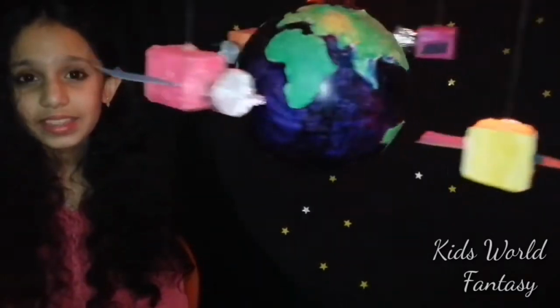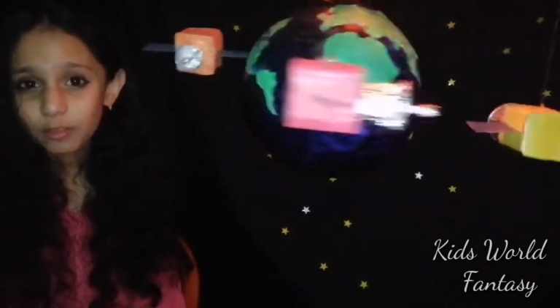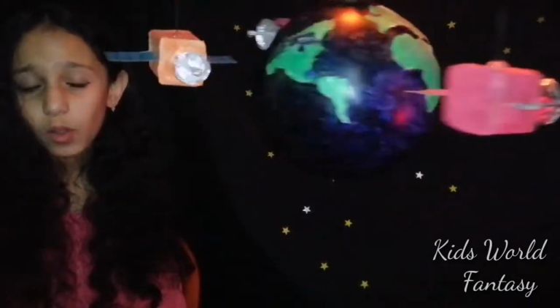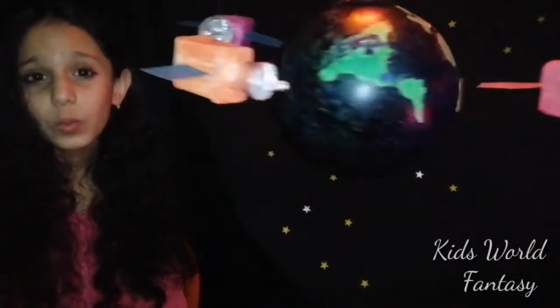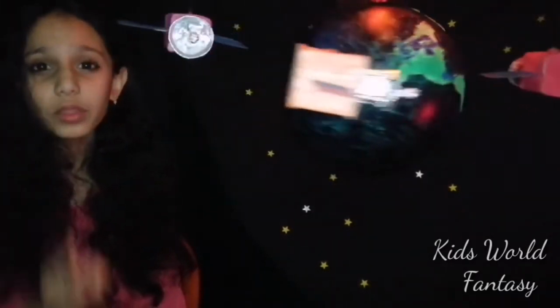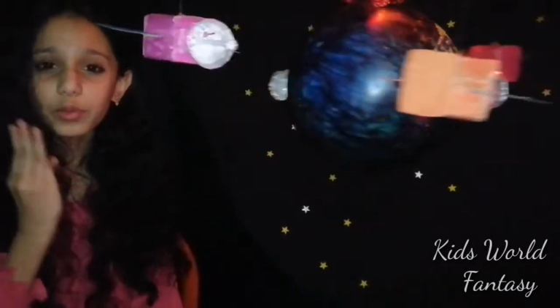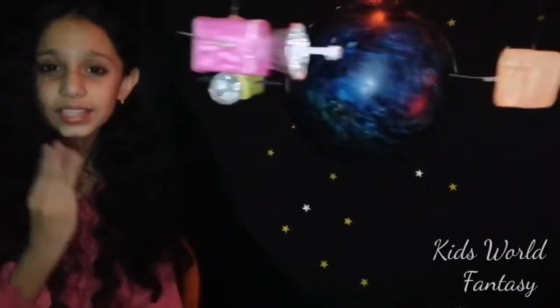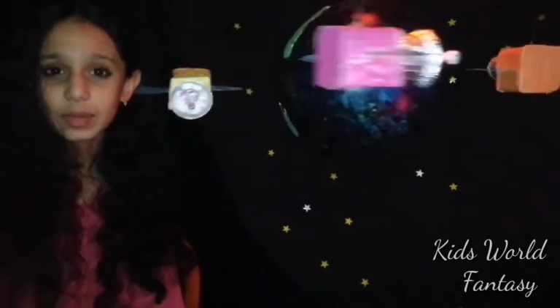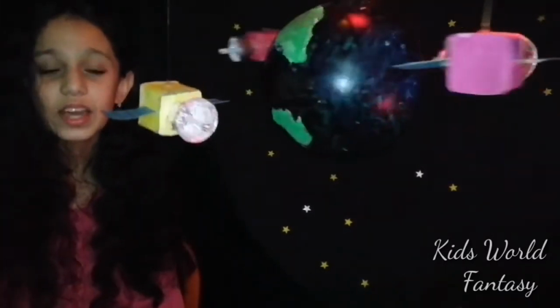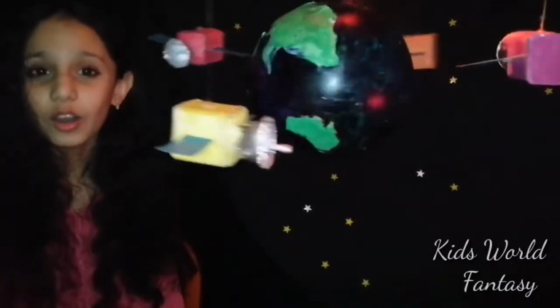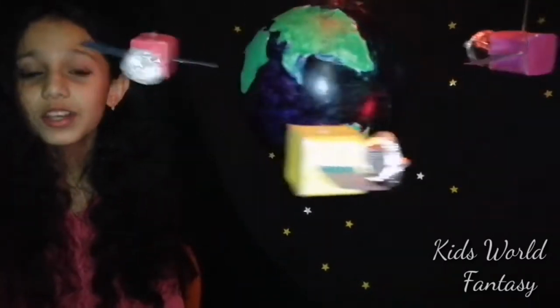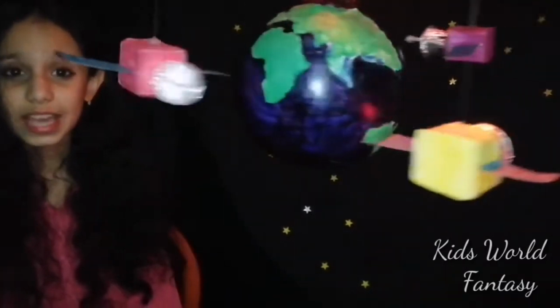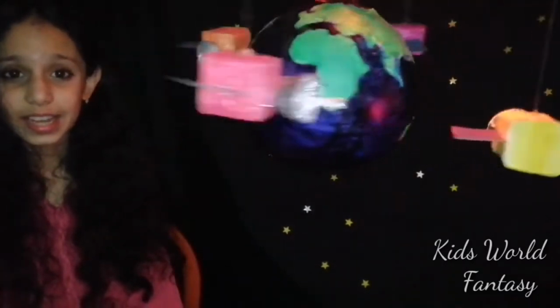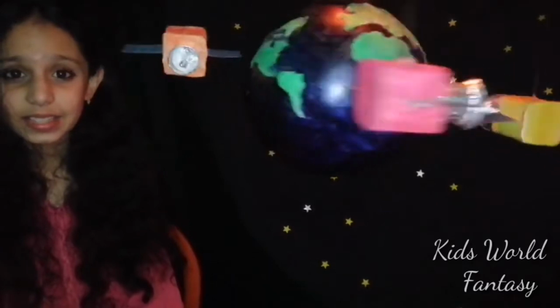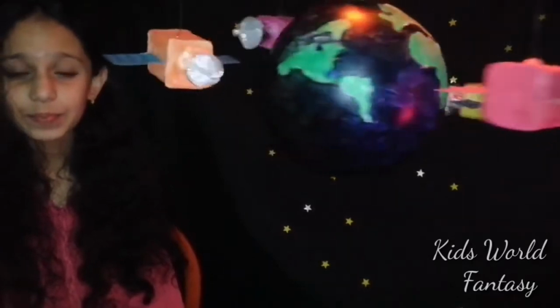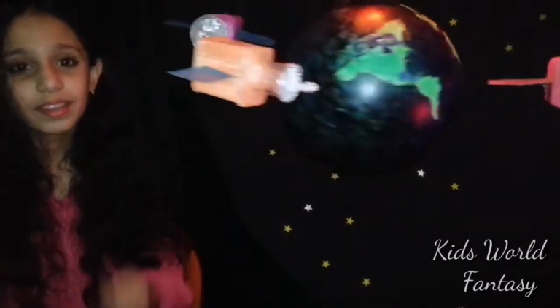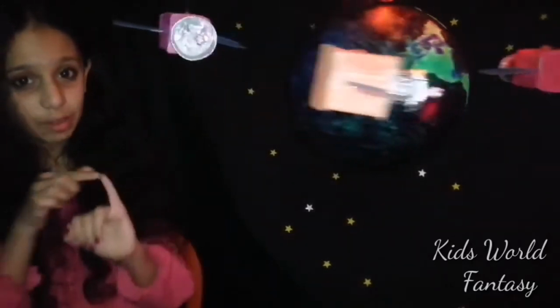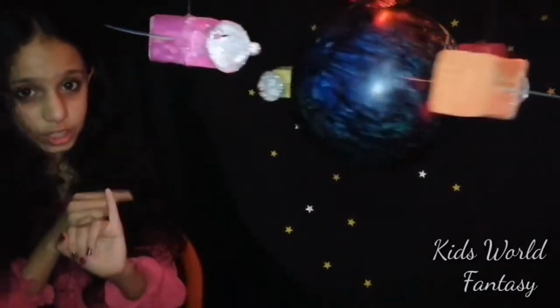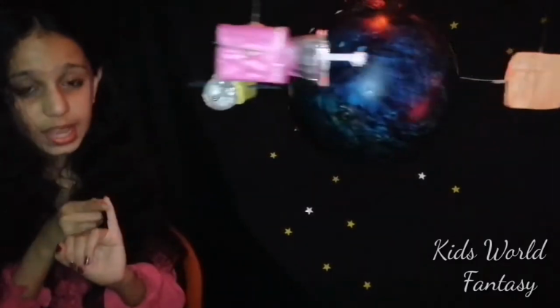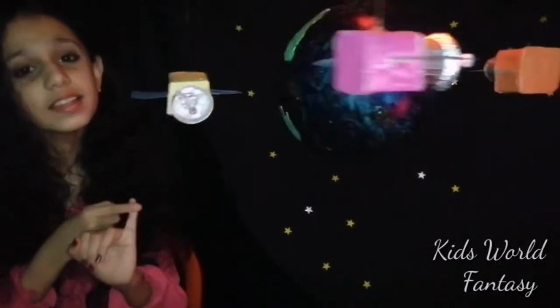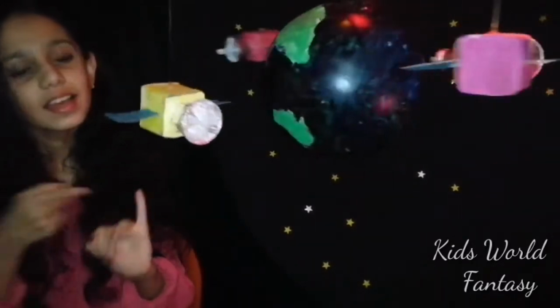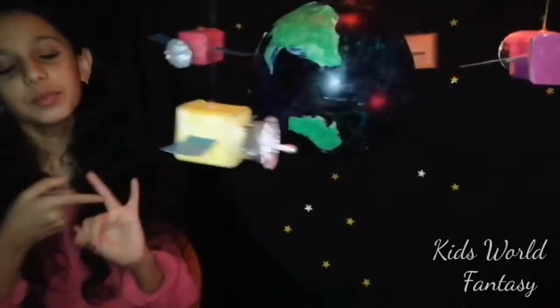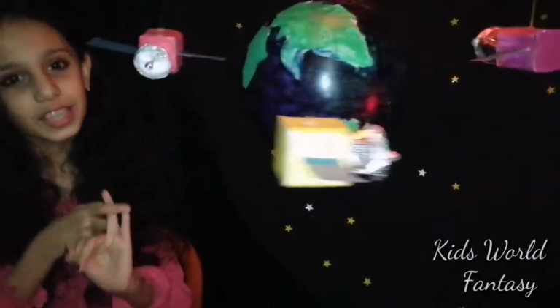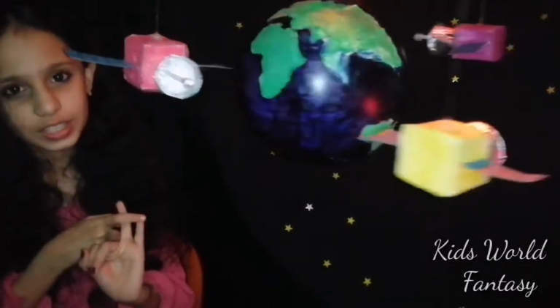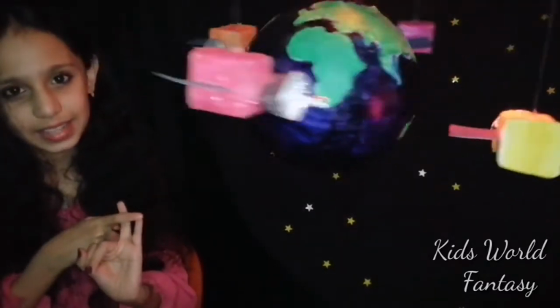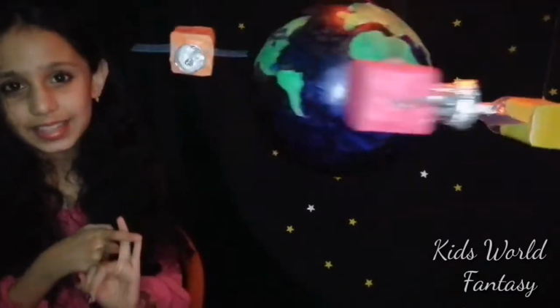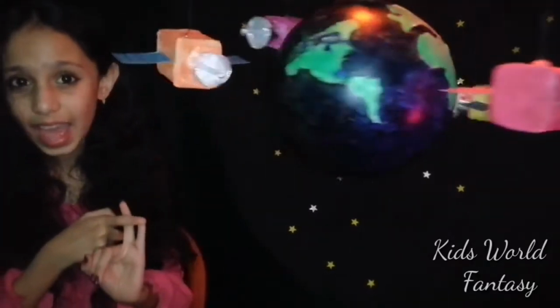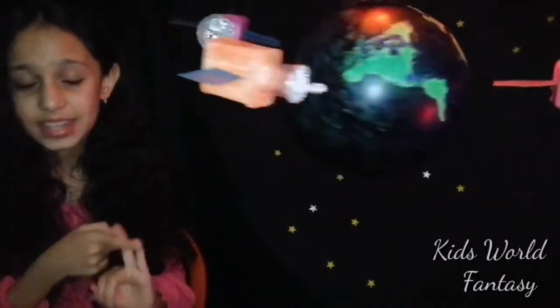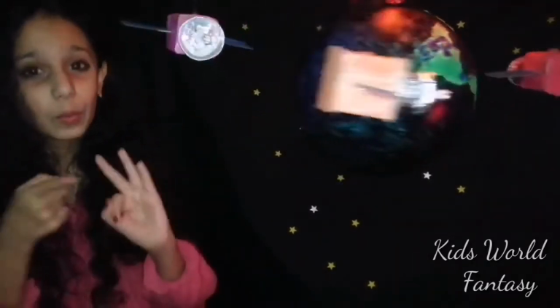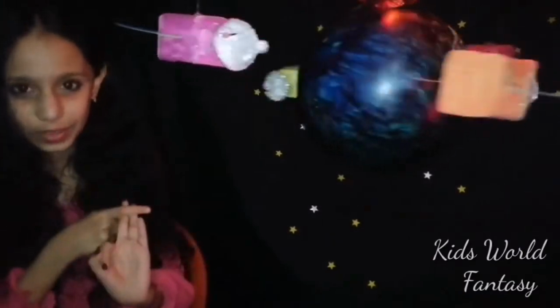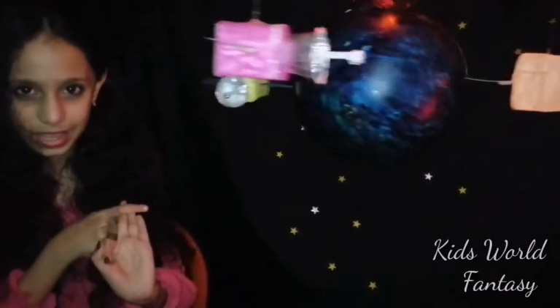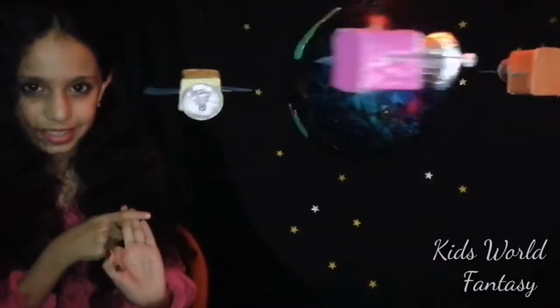Therefore, we know the three types of satellites: navigation satellites, communication satellites, and weather satellites.